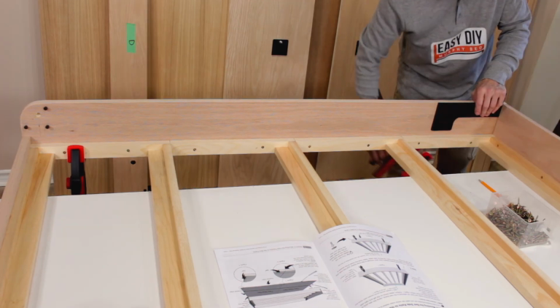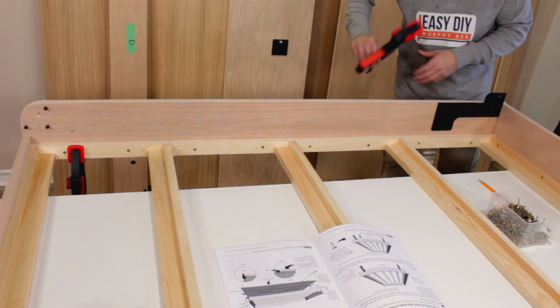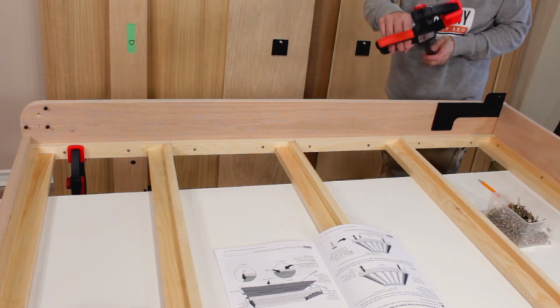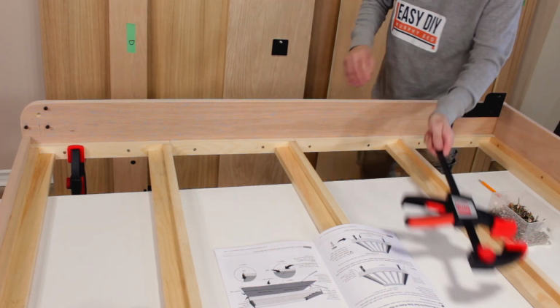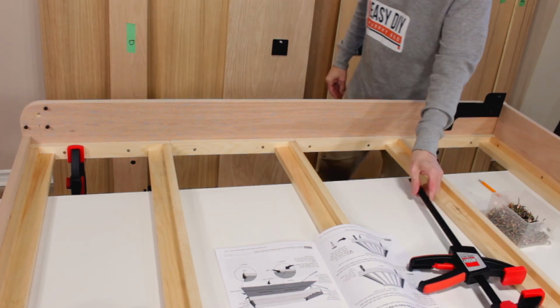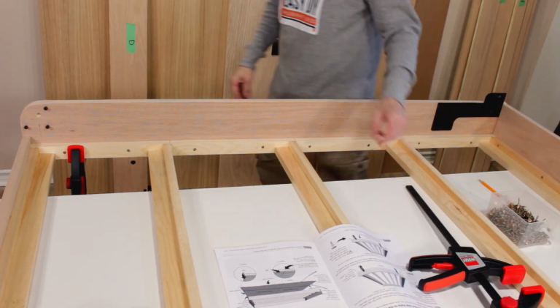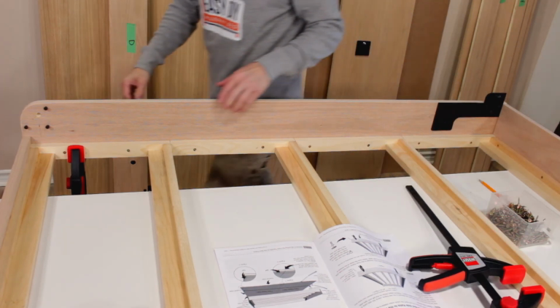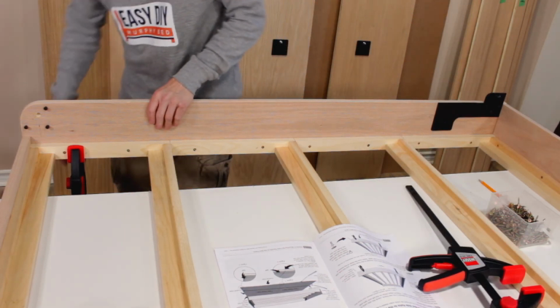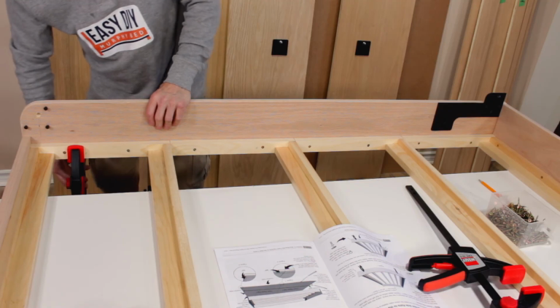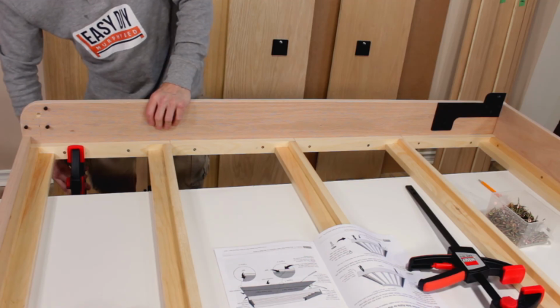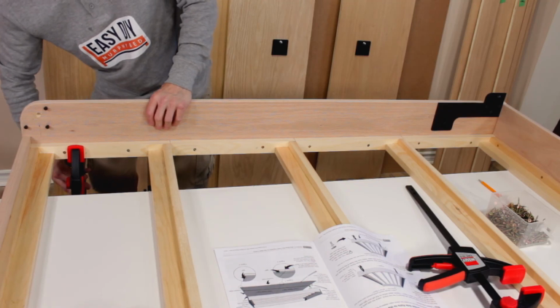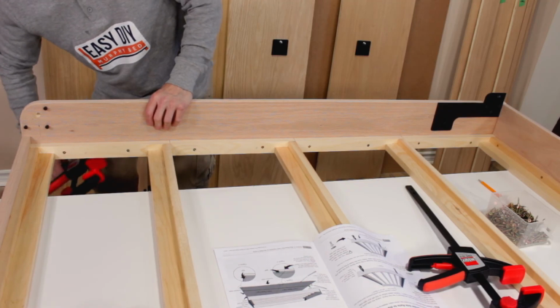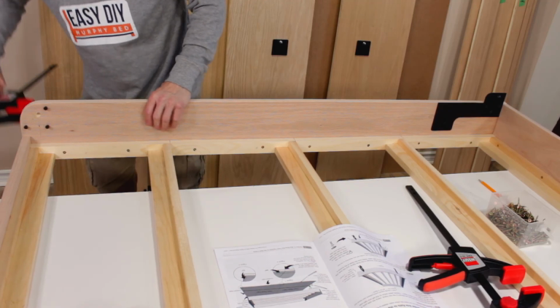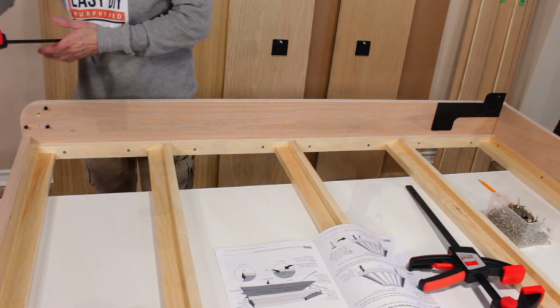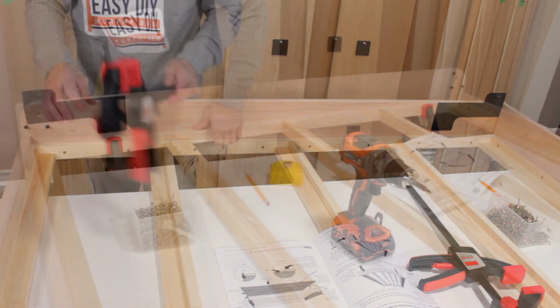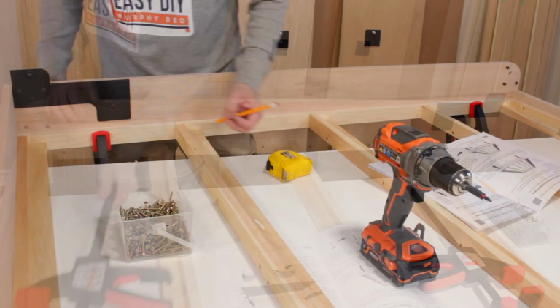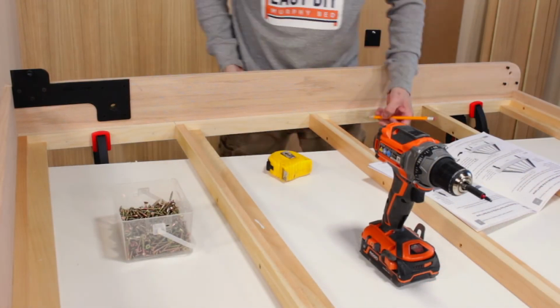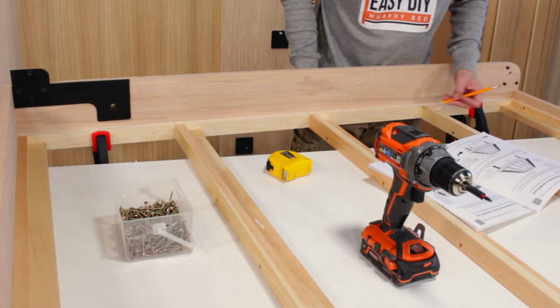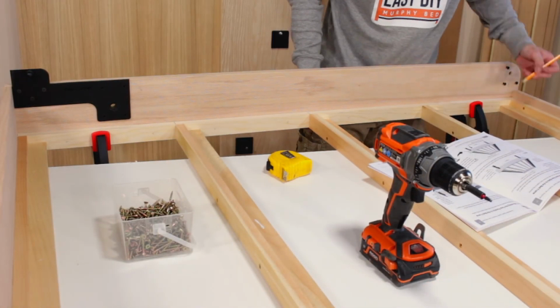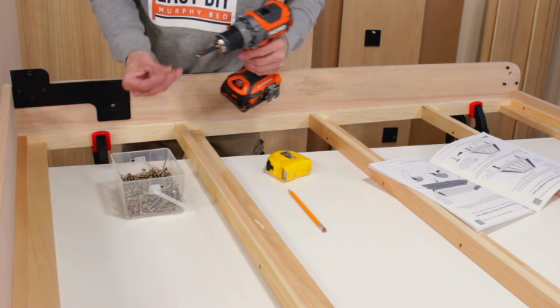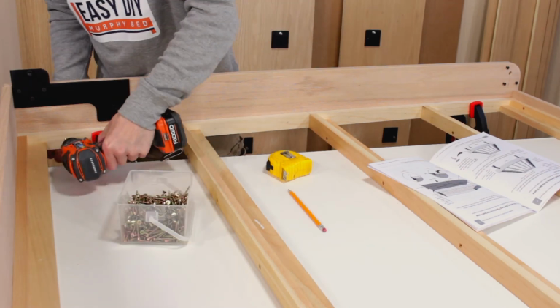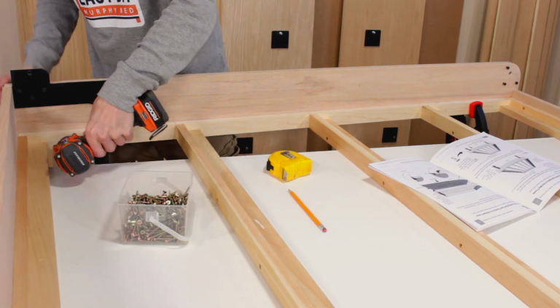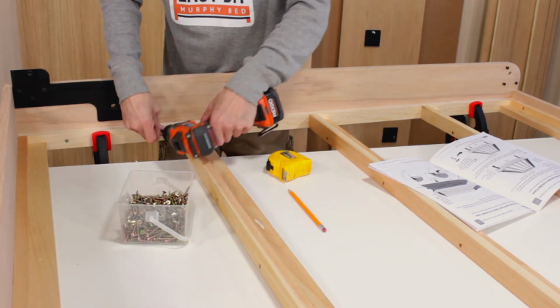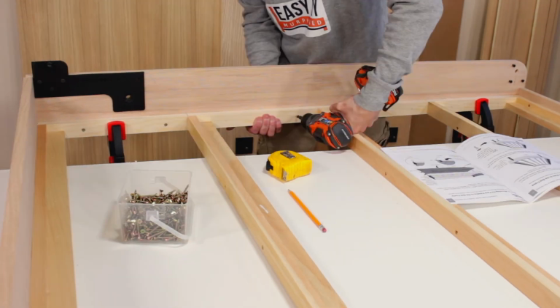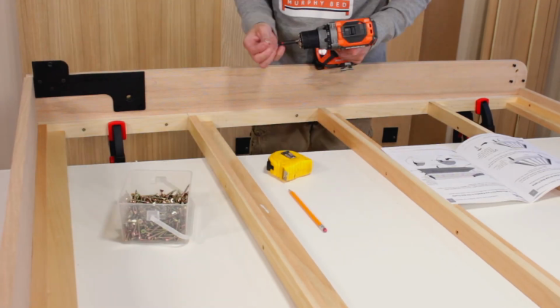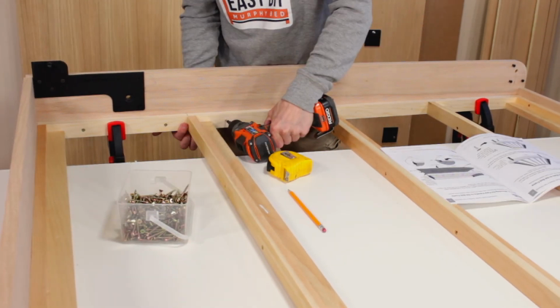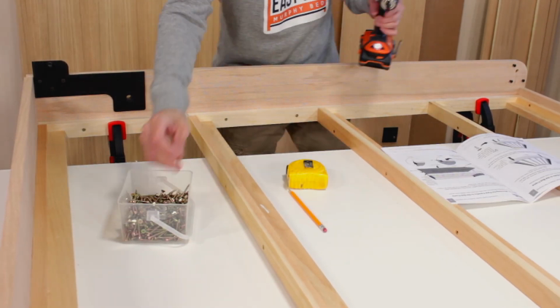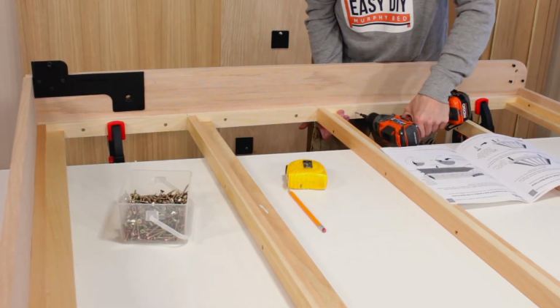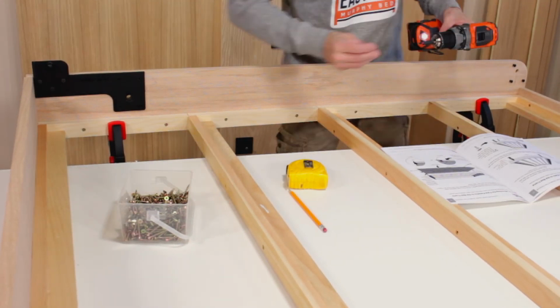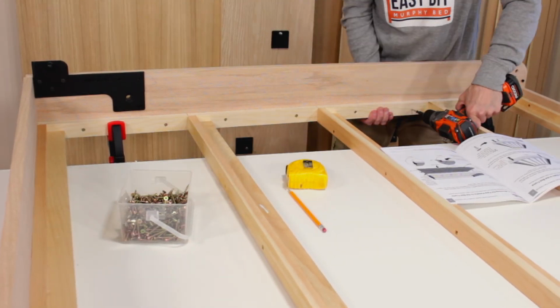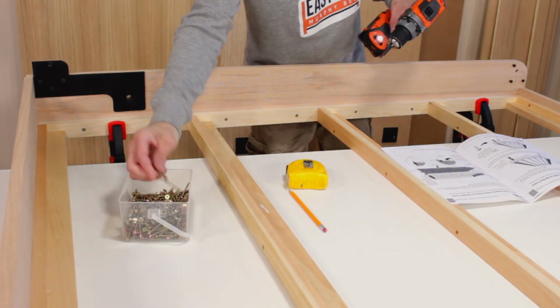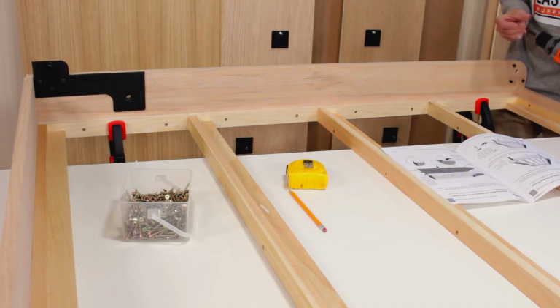Remove the clamps. Repeat the same process to attach the other side rail to the bed frame.